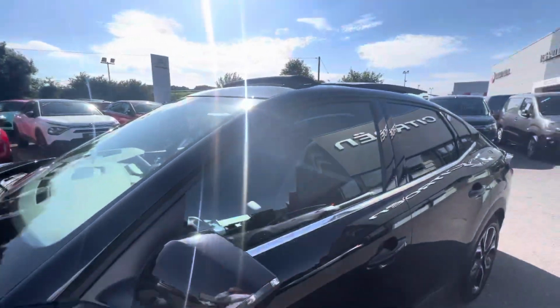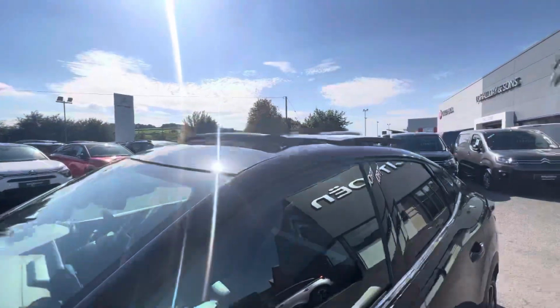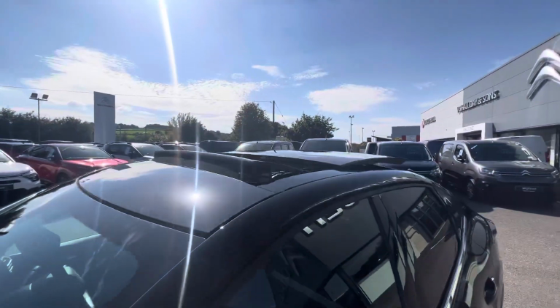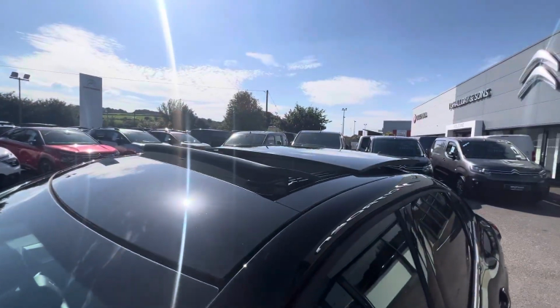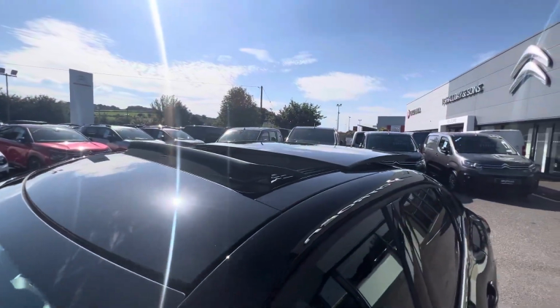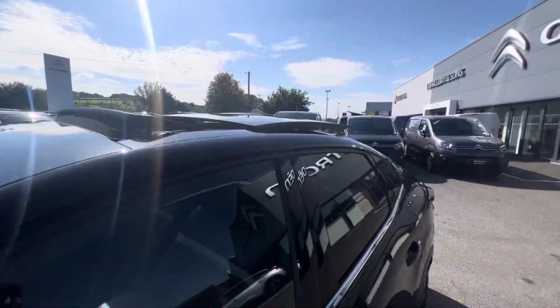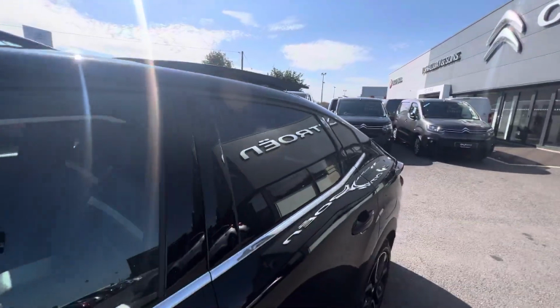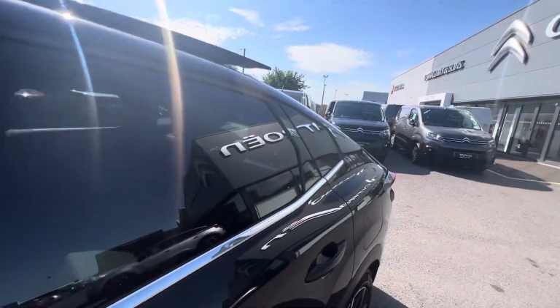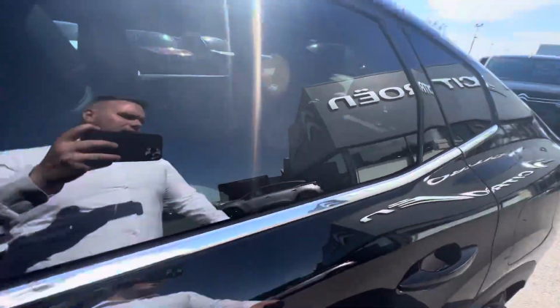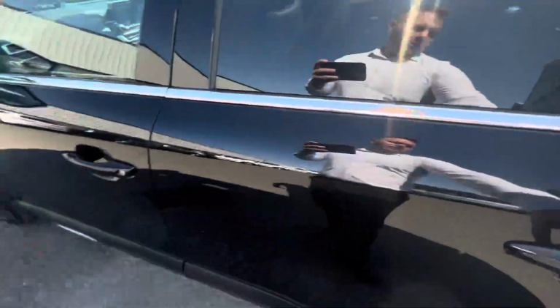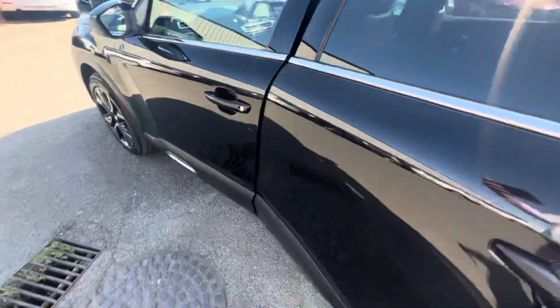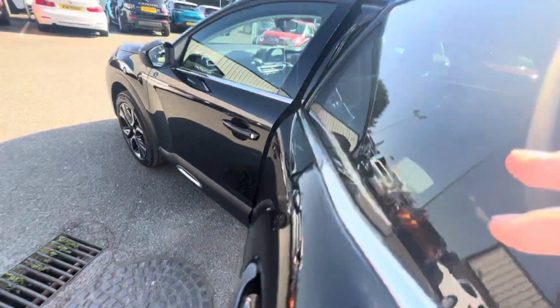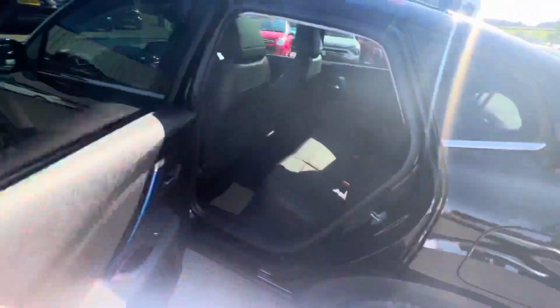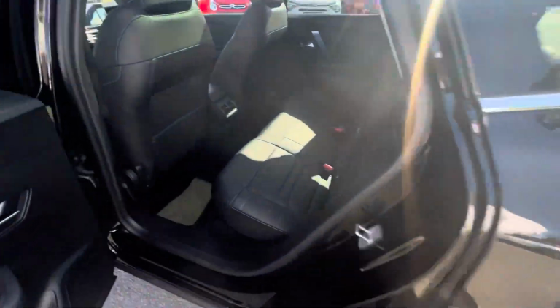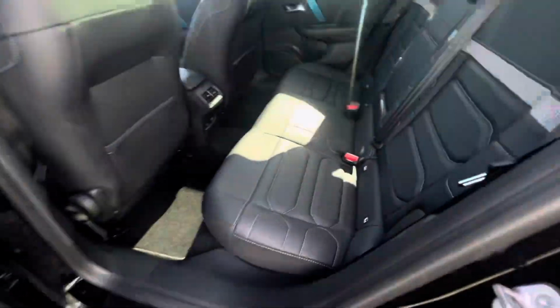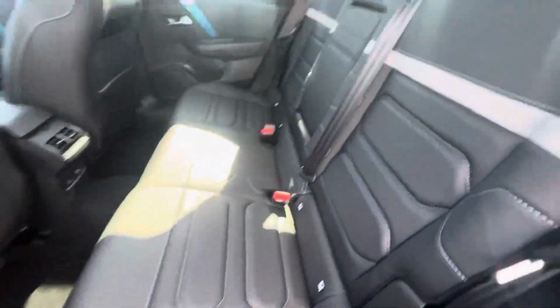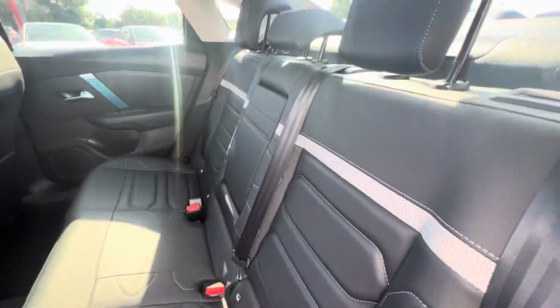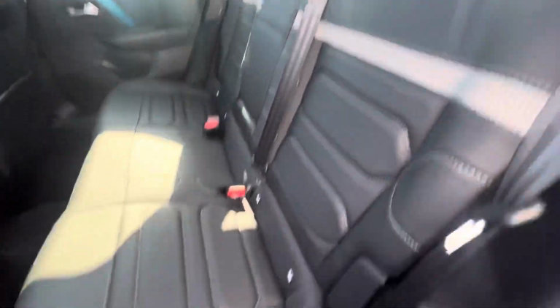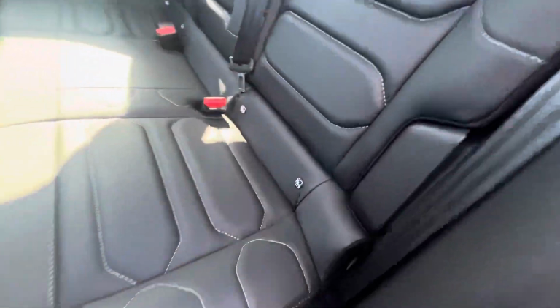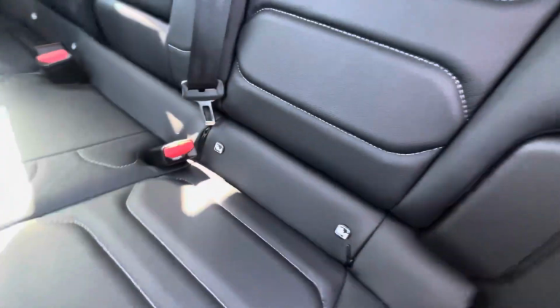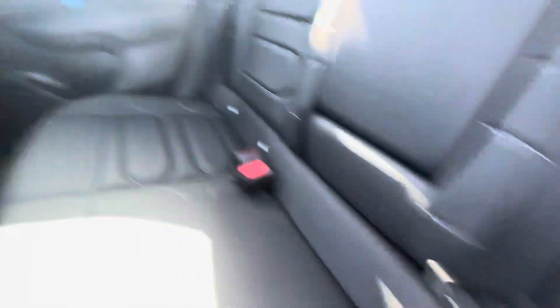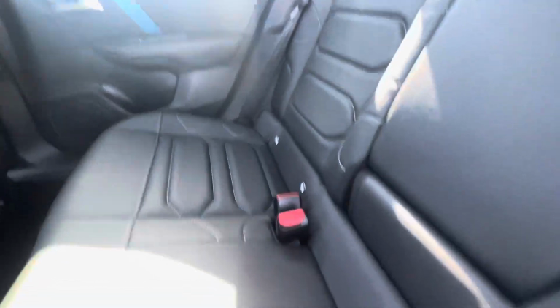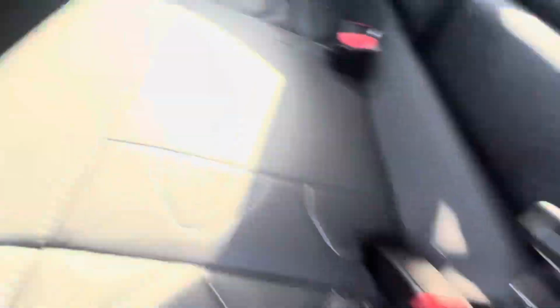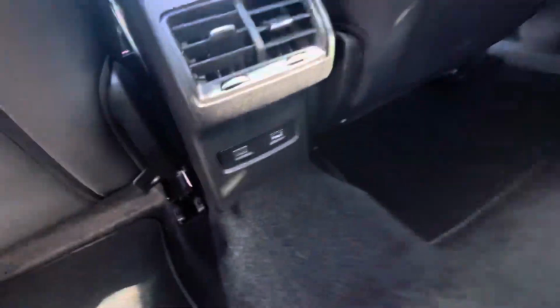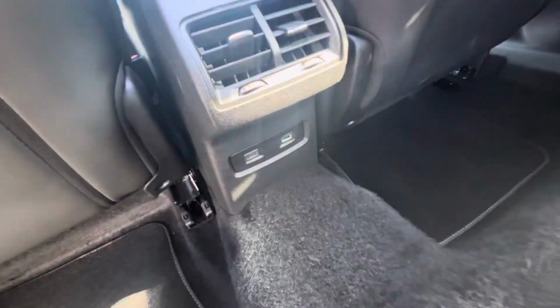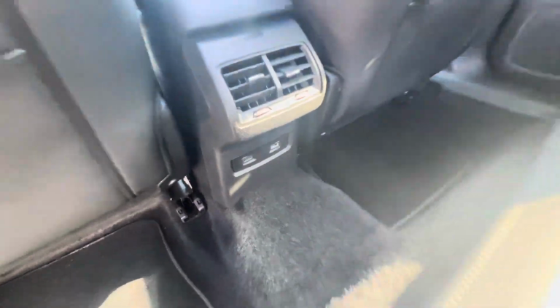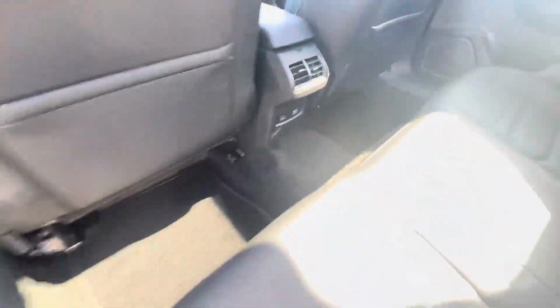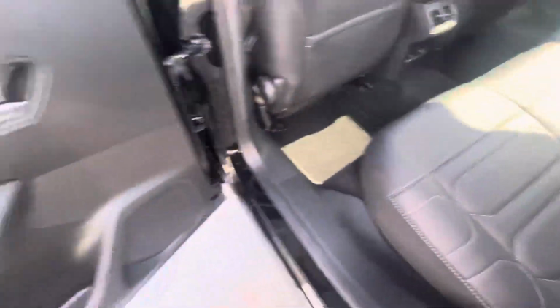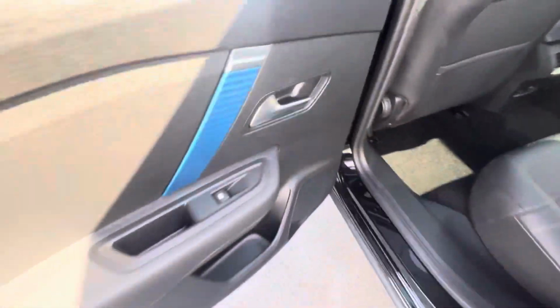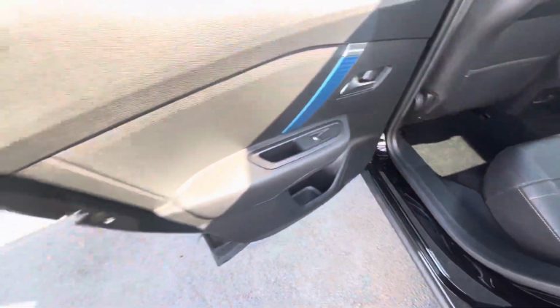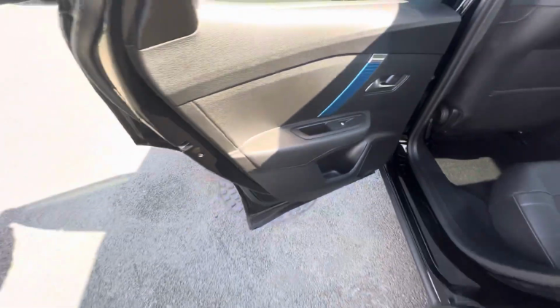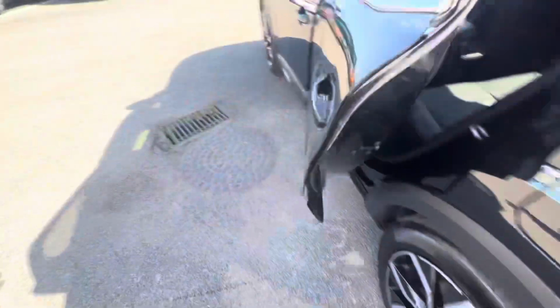Fully spec'd out, it comes with a lovely panoramic opening sunroof. Privacy glass is standard here in the rear. As you move on, you have a lovely full leather interior, Isofix points on both sides, two USB ports here in the back, and electric windows on the panels.